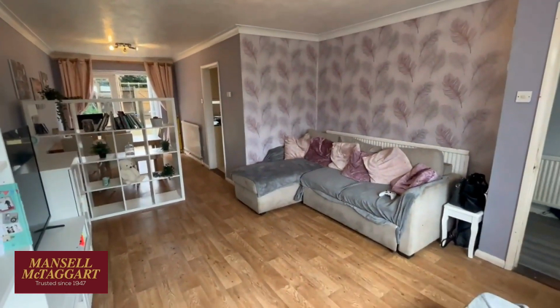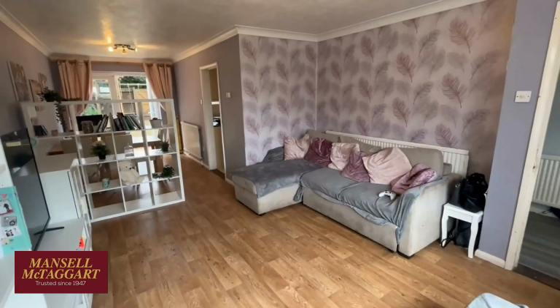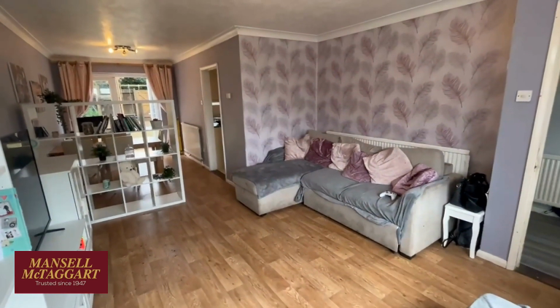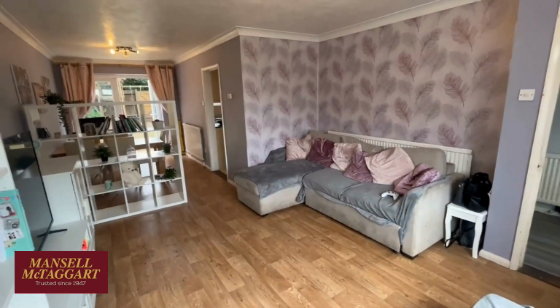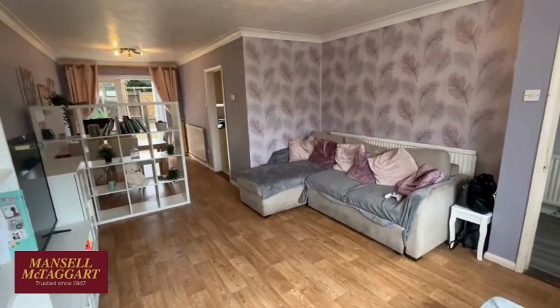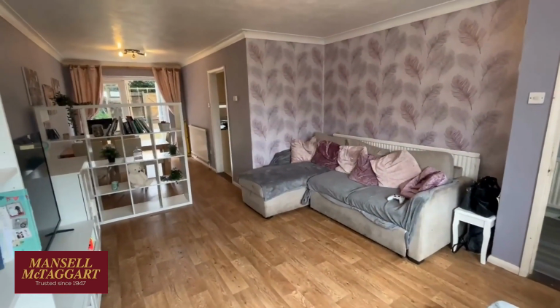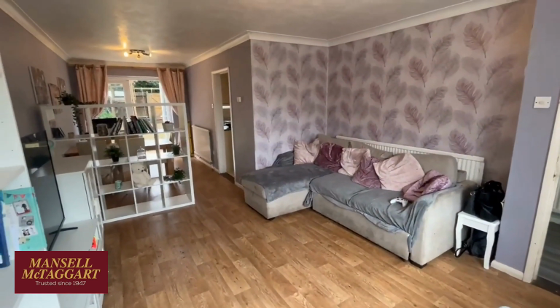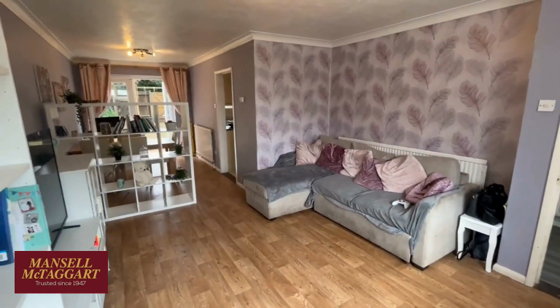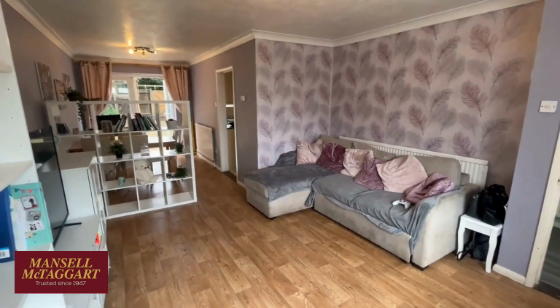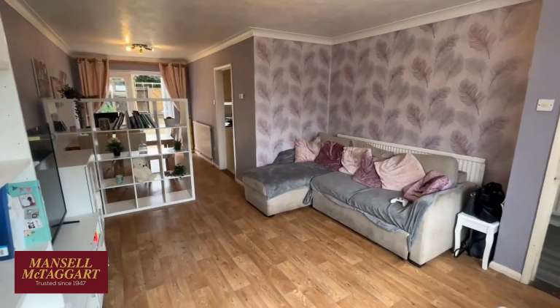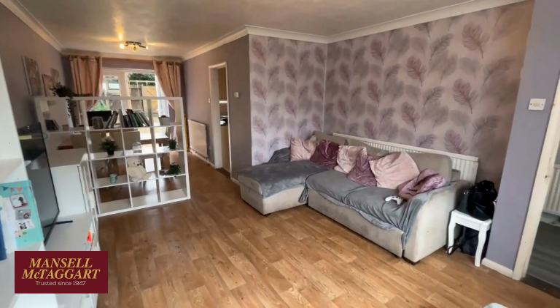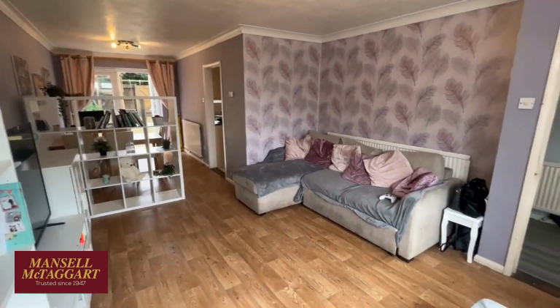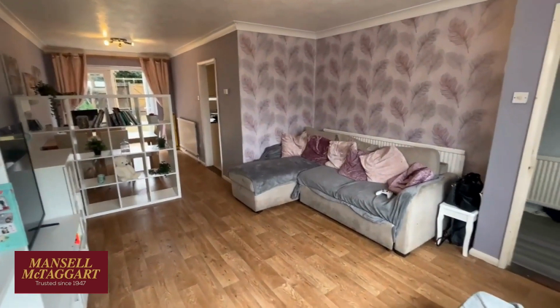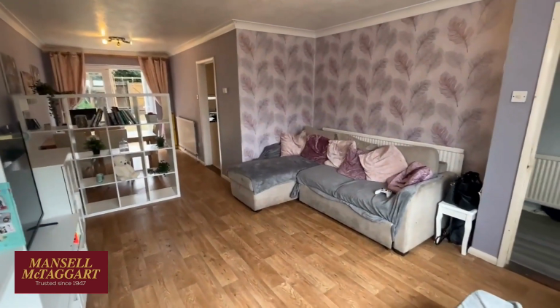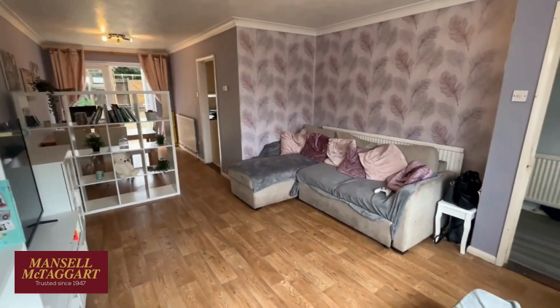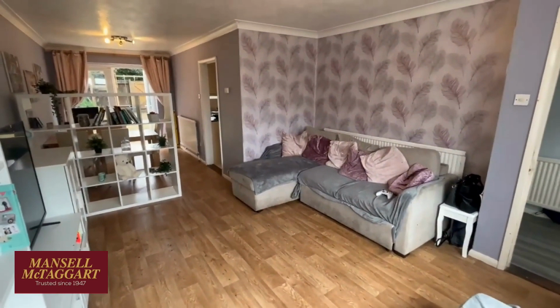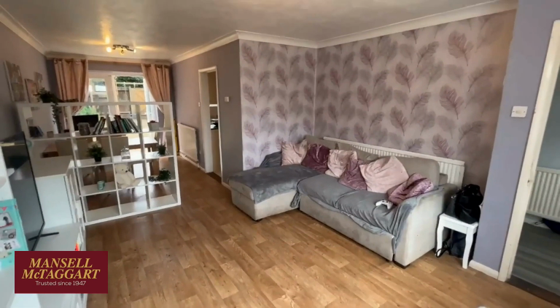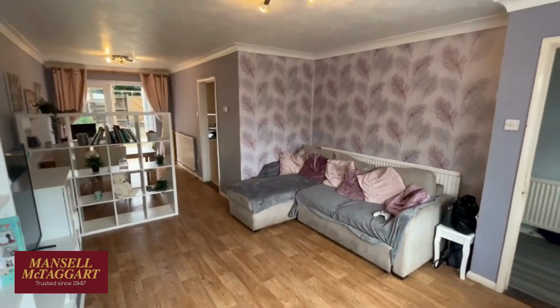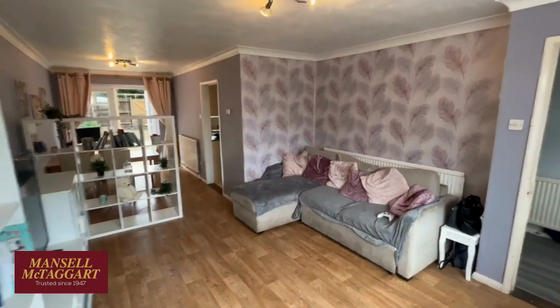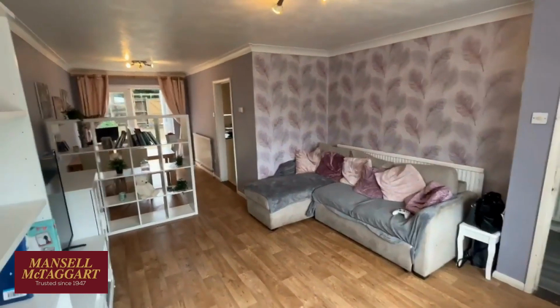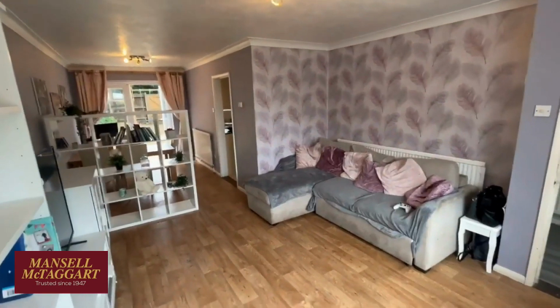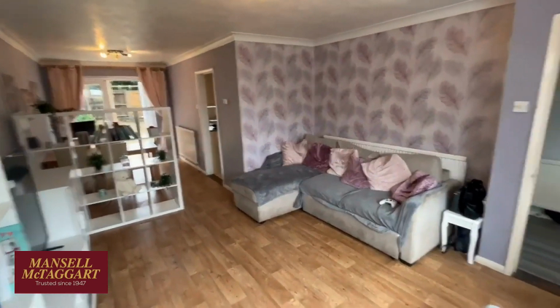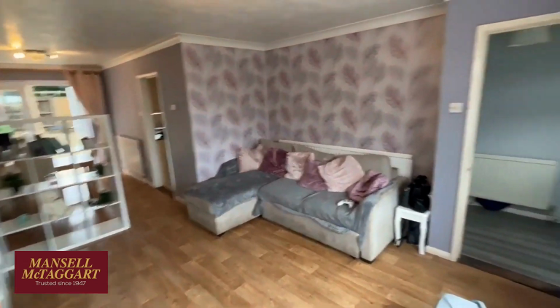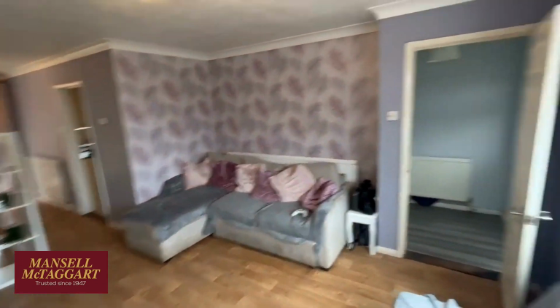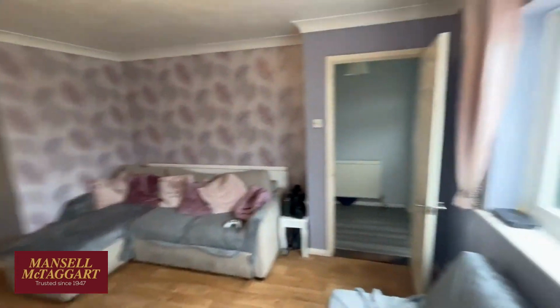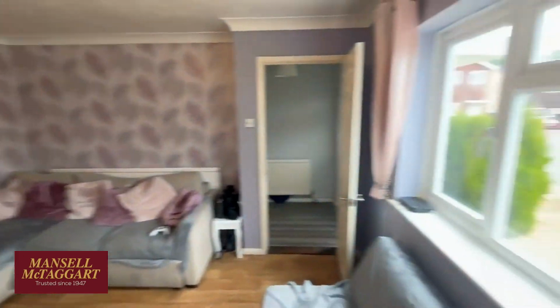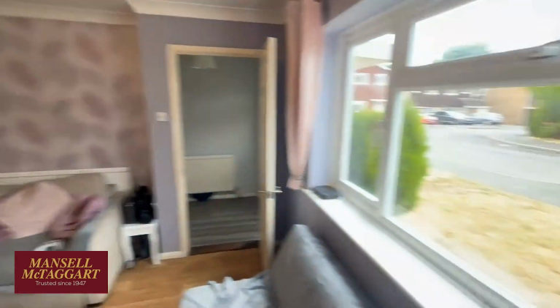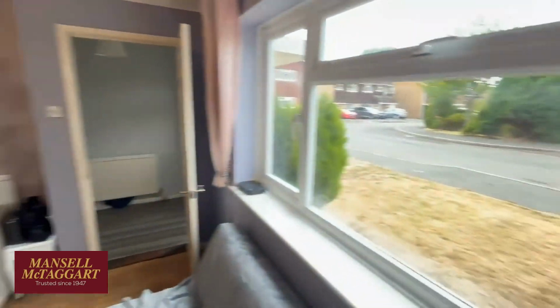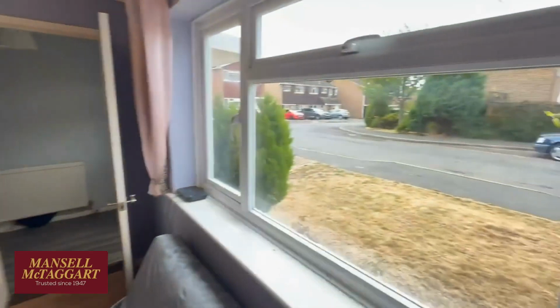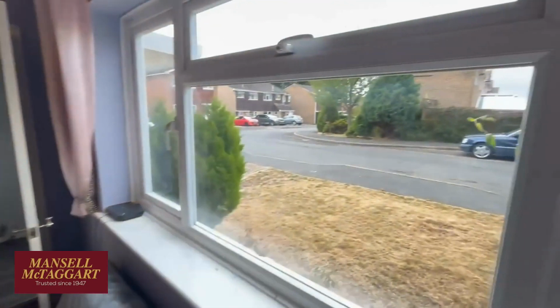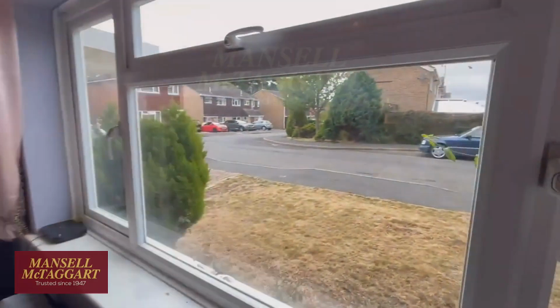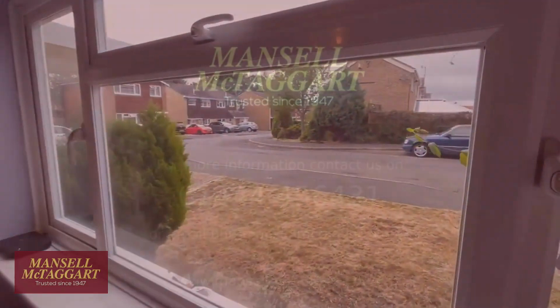And there you go — that is number six, Rushwood Close. If you'd like to have a look, please give Mansell McTaggart a call on 456-431. Thanks for watching.